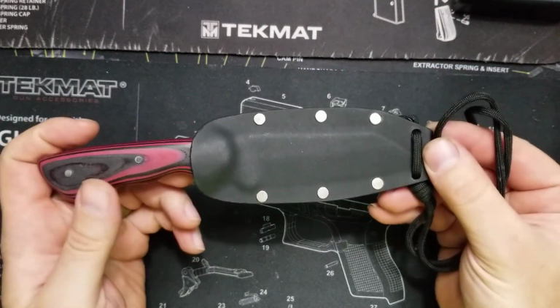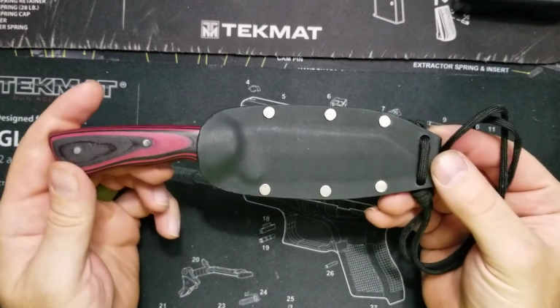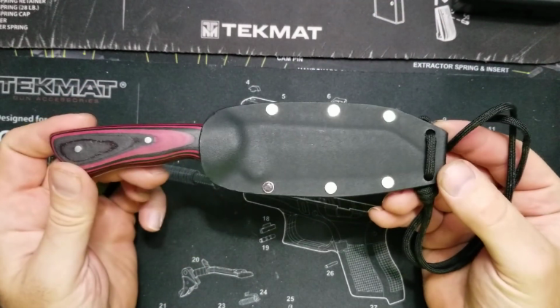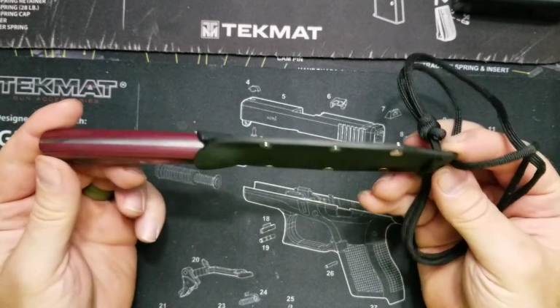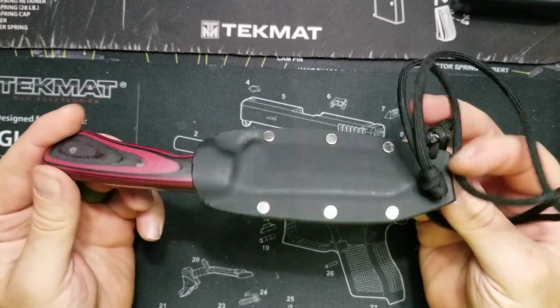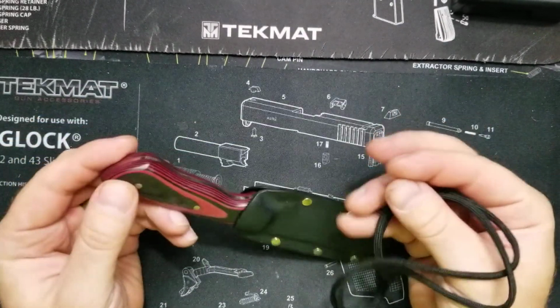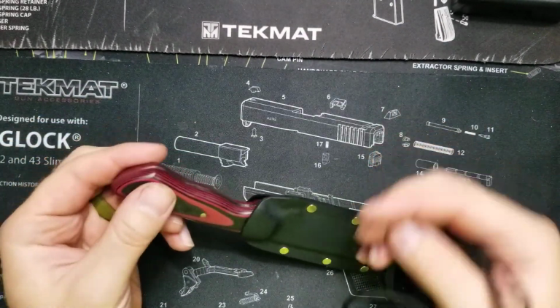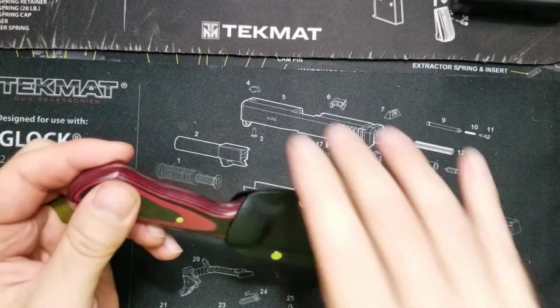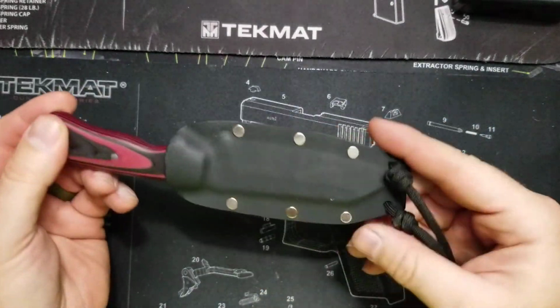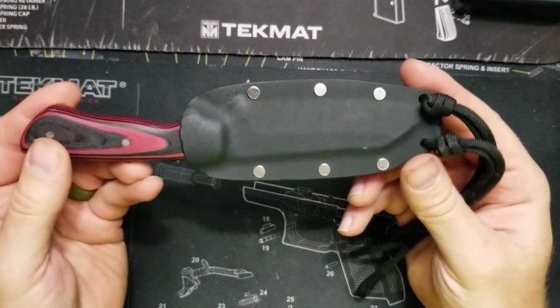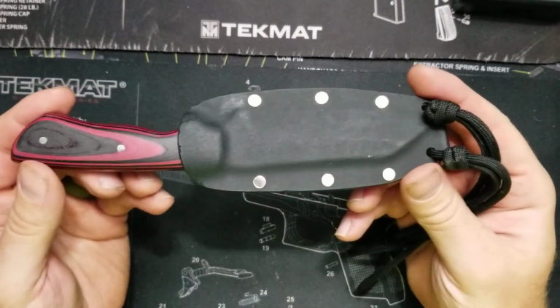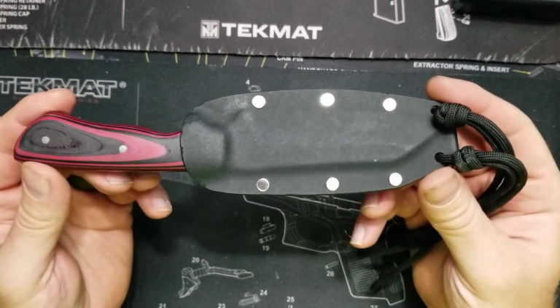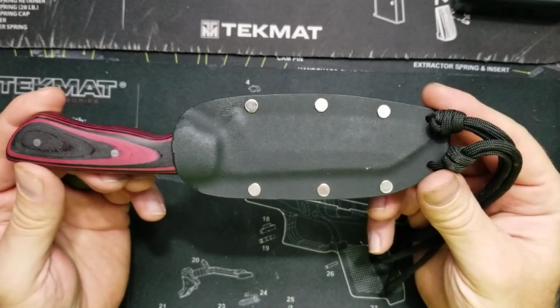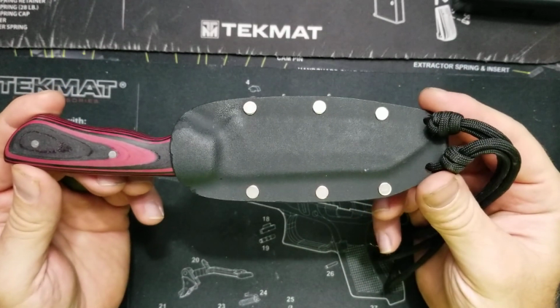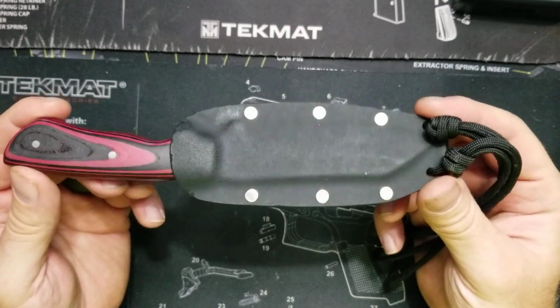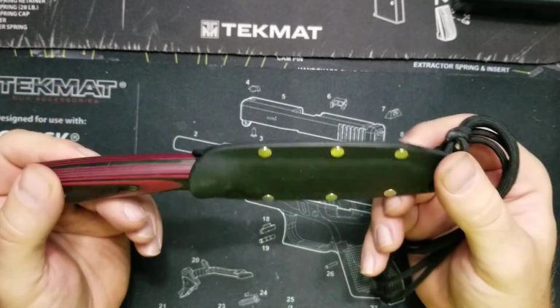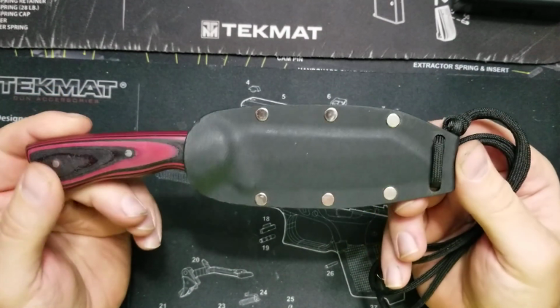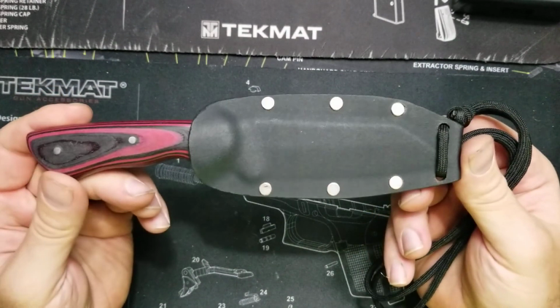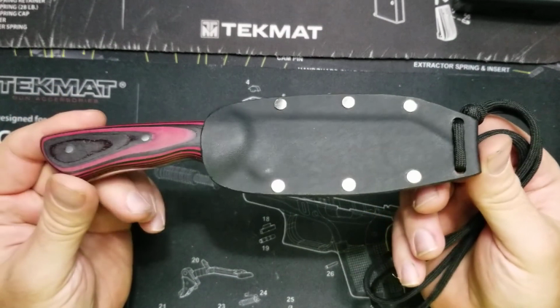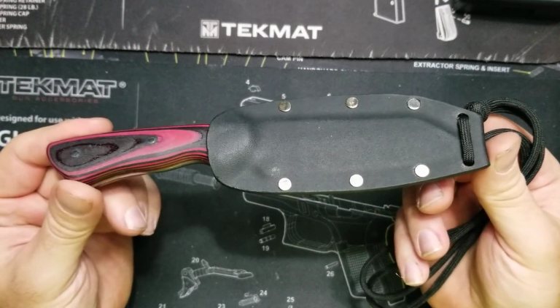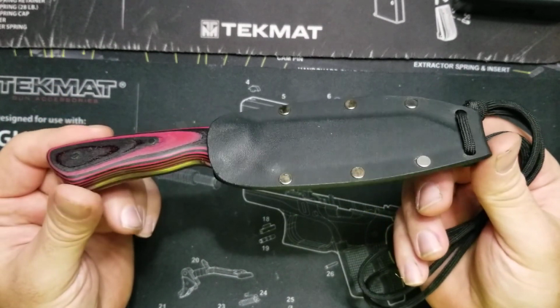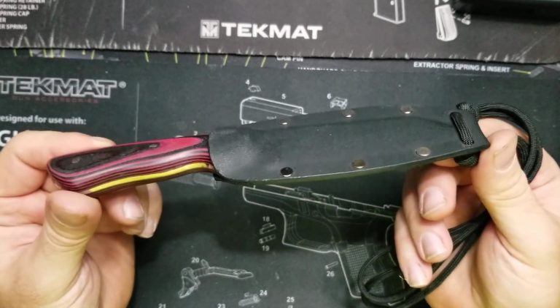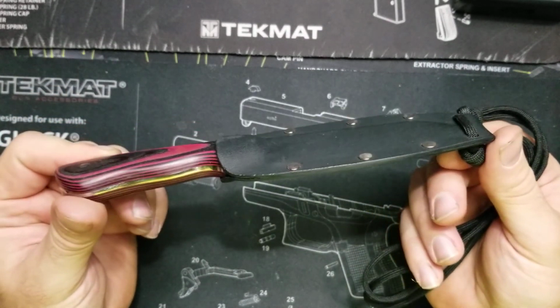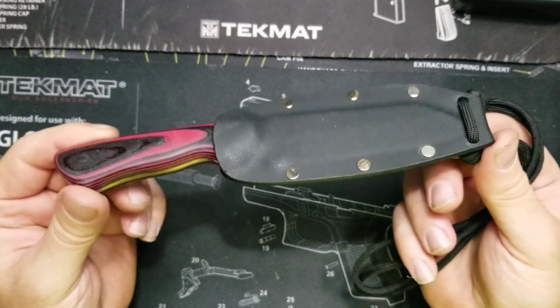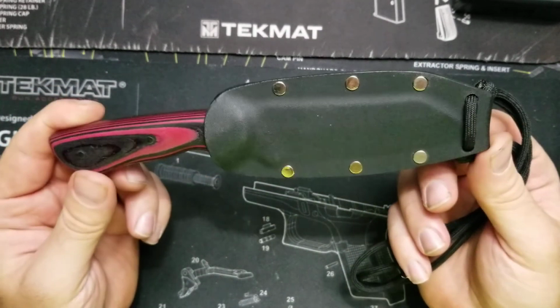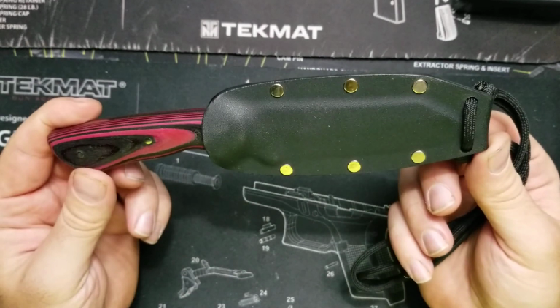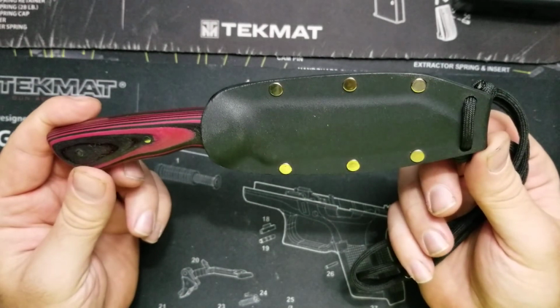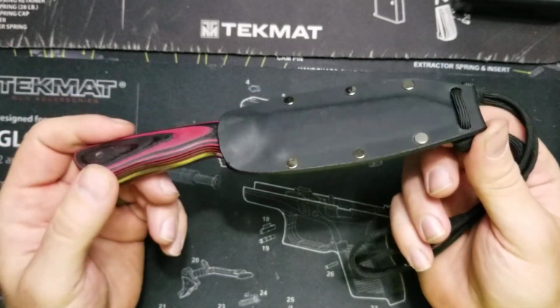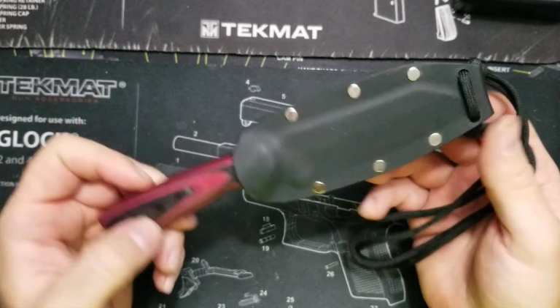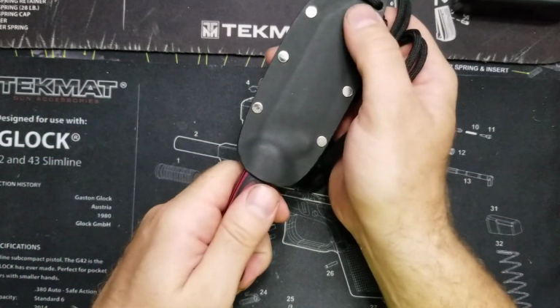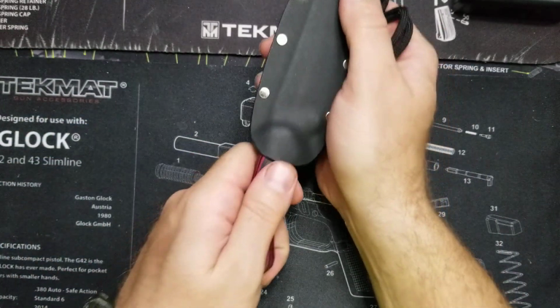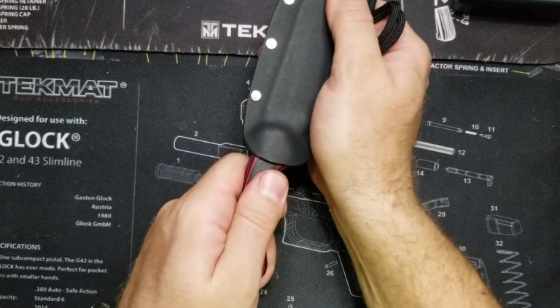He also made this sheath, and I don't know if he does a whole lot of Kydex, but he definitely has the capability and the press and everything else he showed me. So the retention is pretty good.